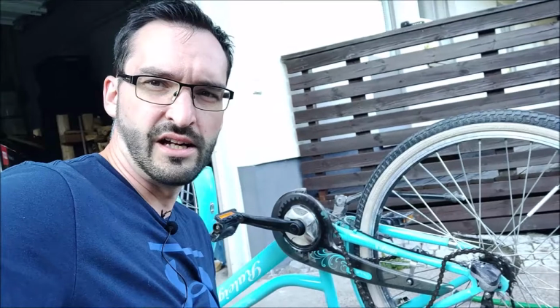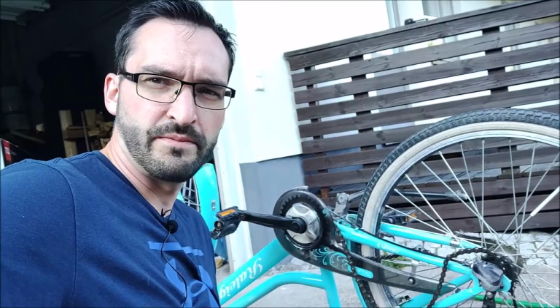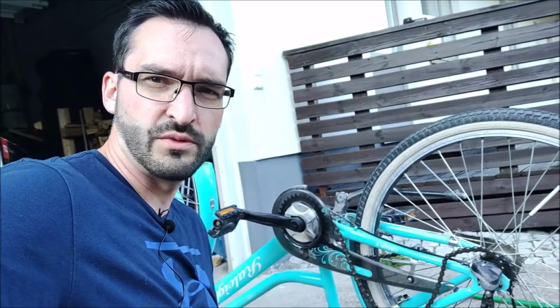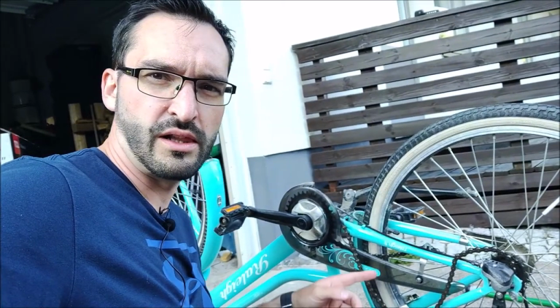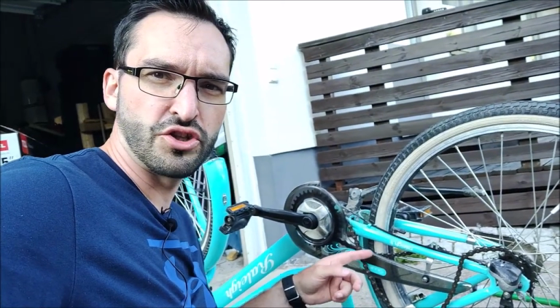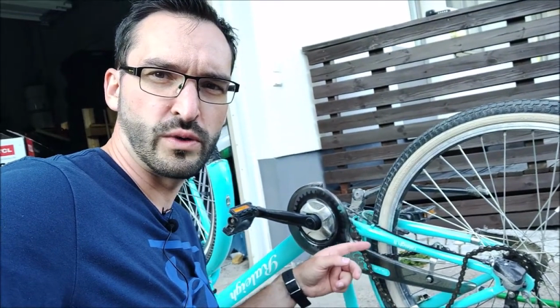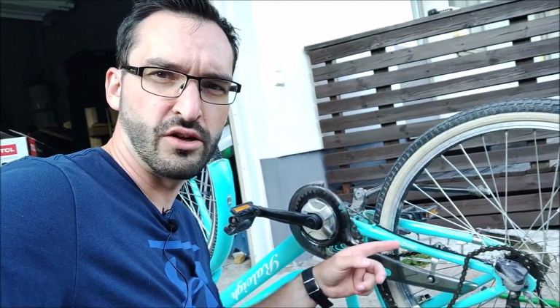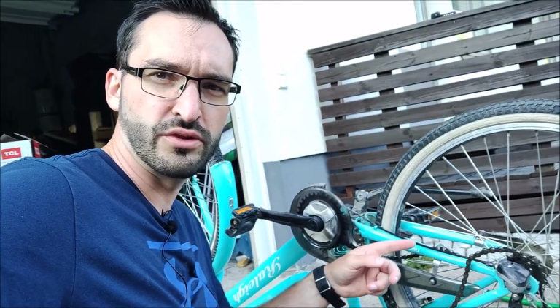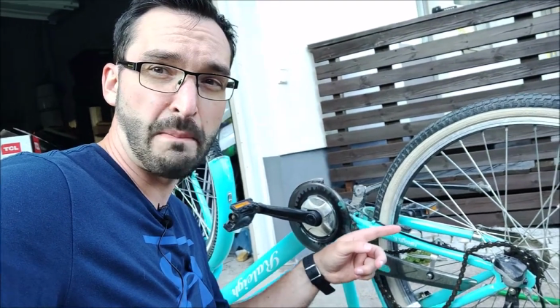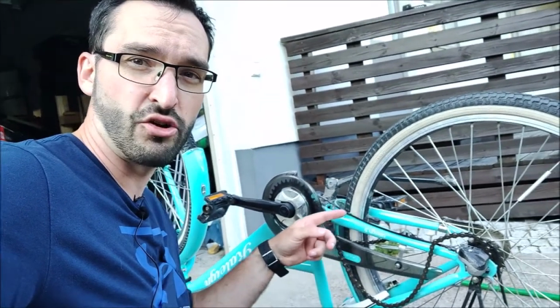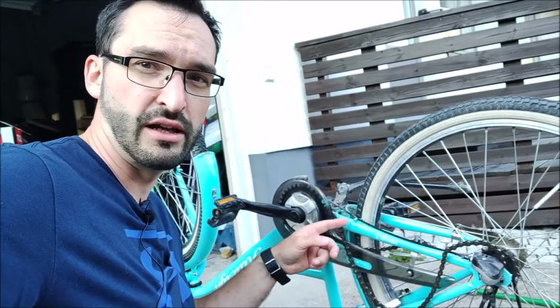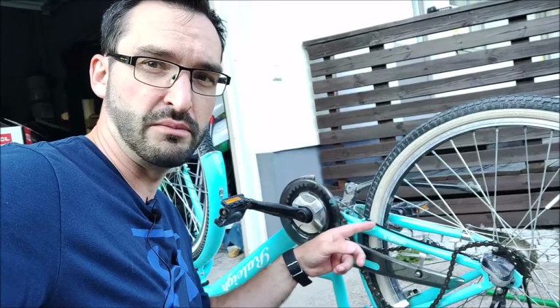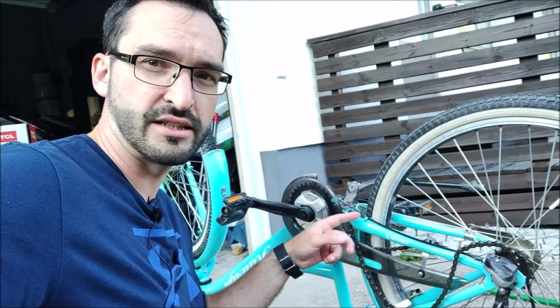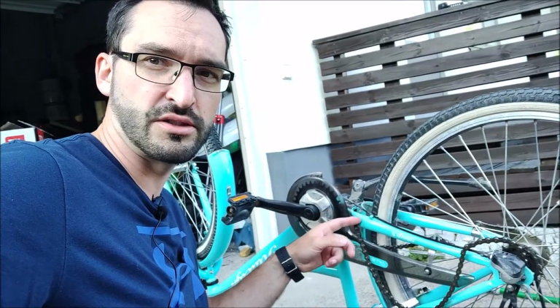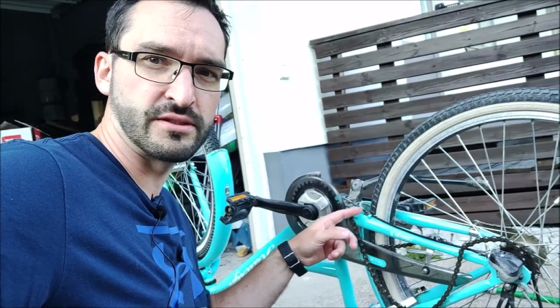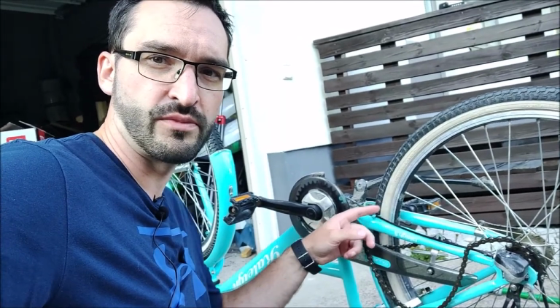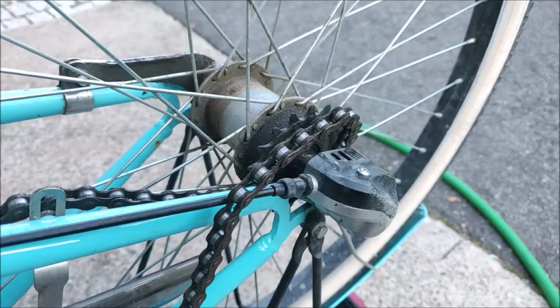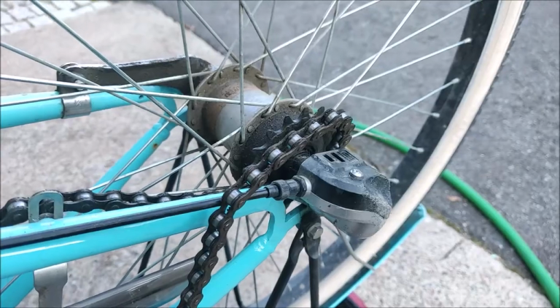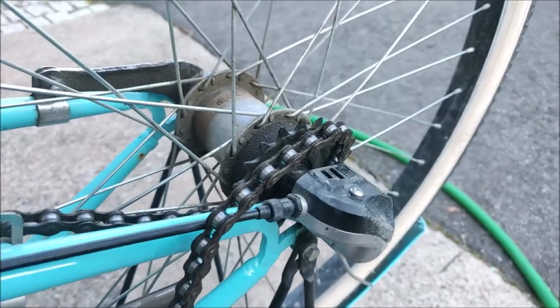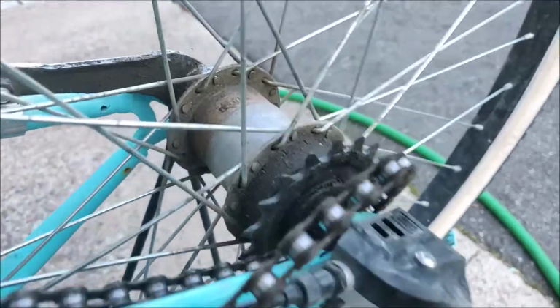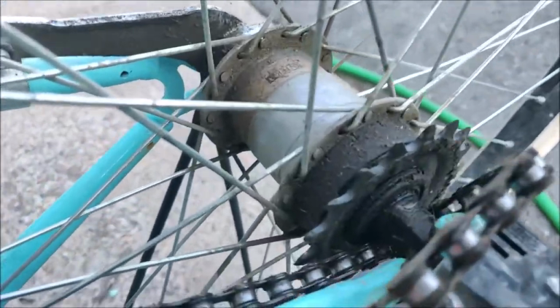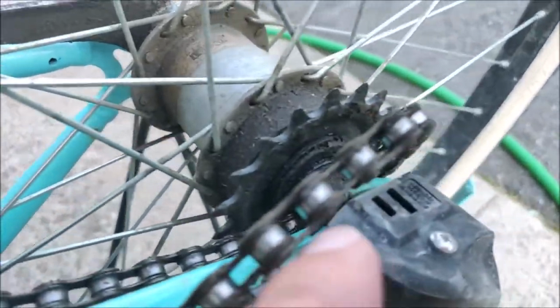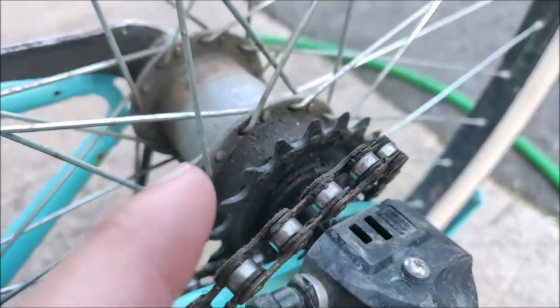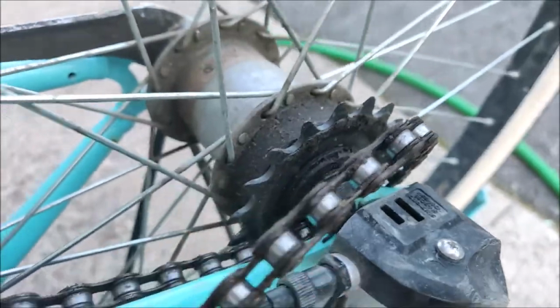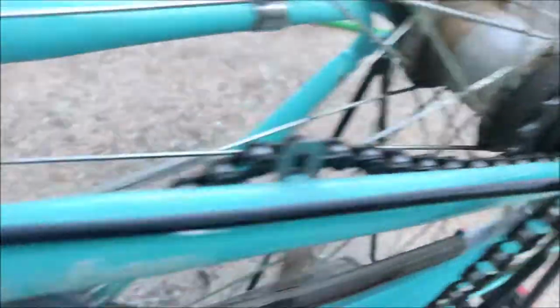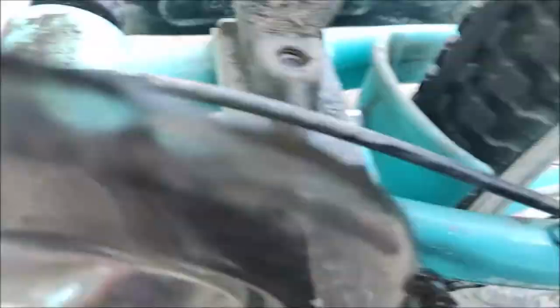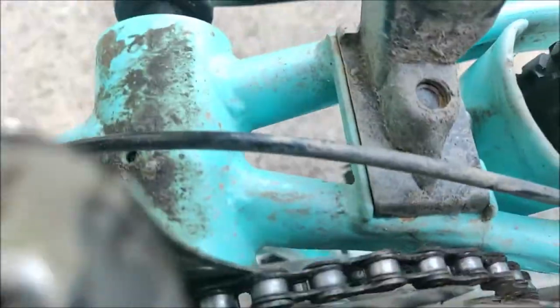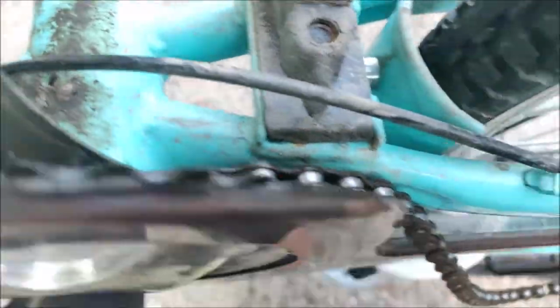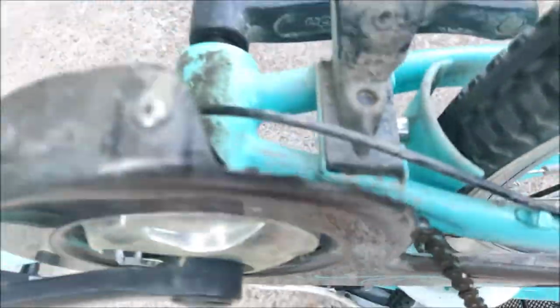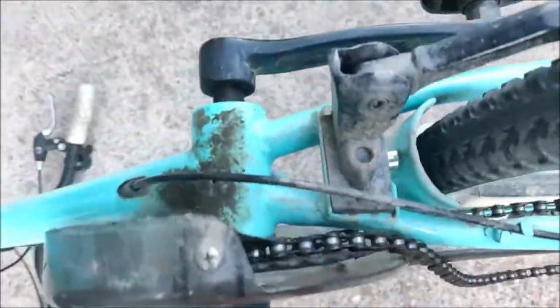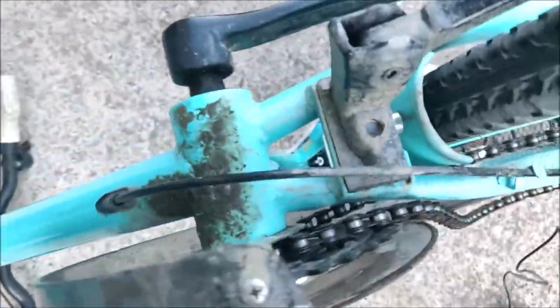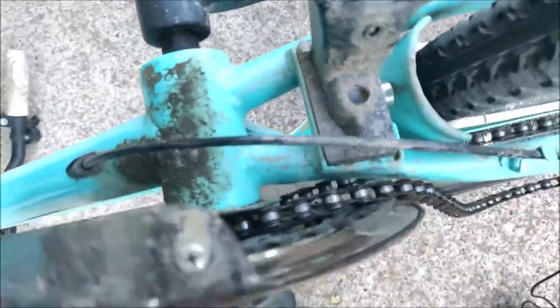Hi everyone, in this video I will show you quickly how to put the chain back on the bike's sprockets. In my case the chain has come off from the back and also from the front sprocket.